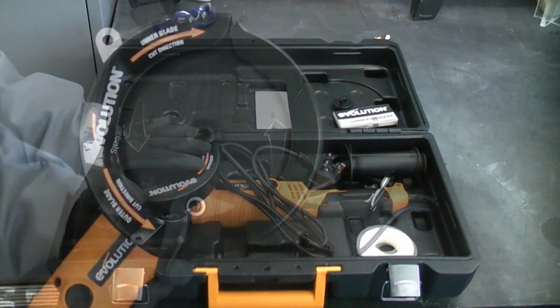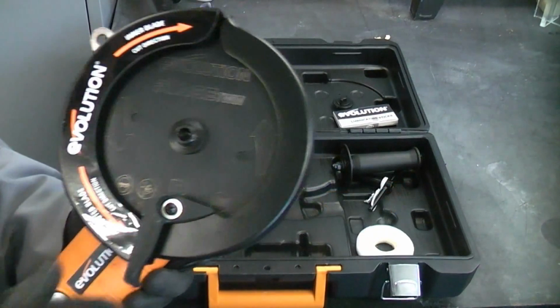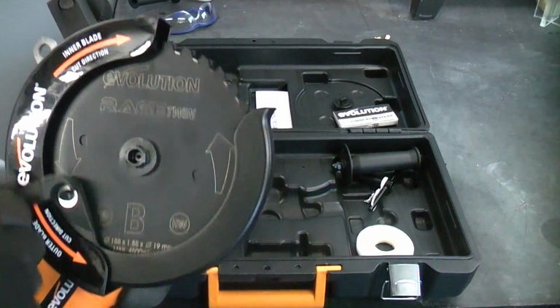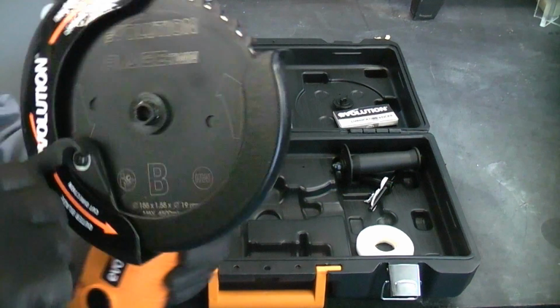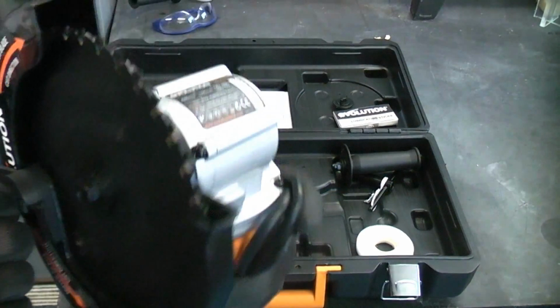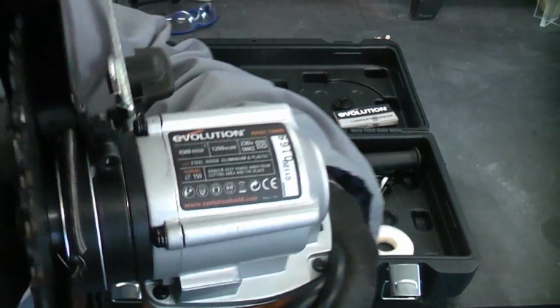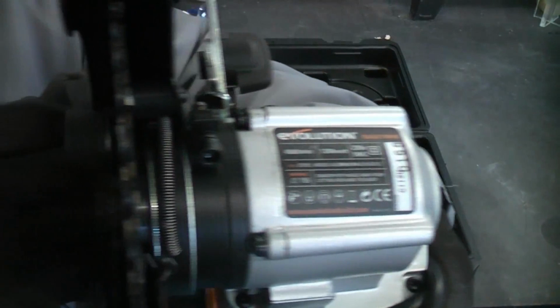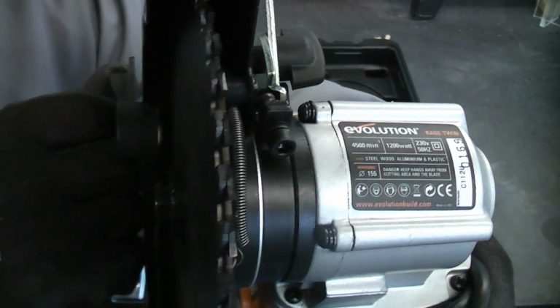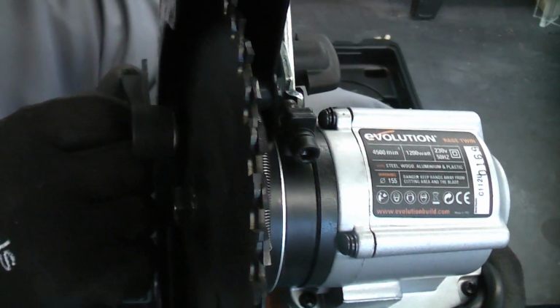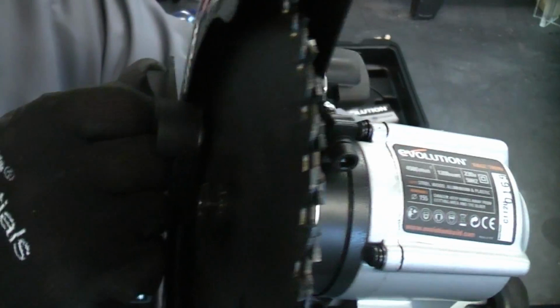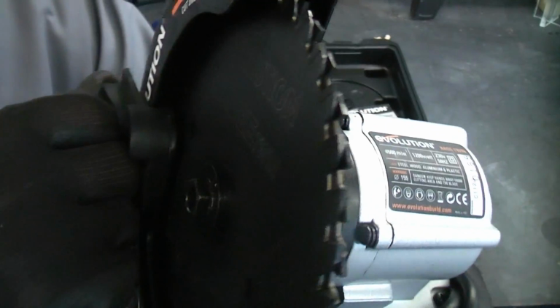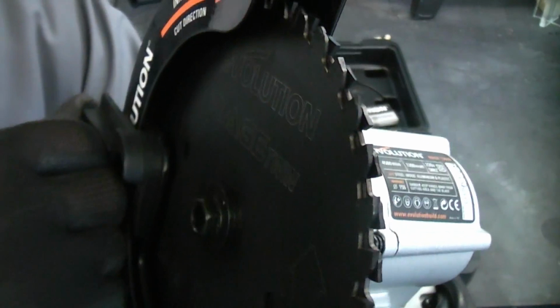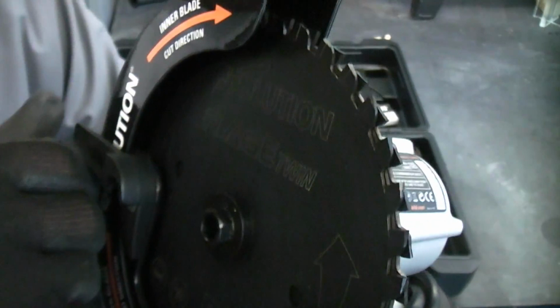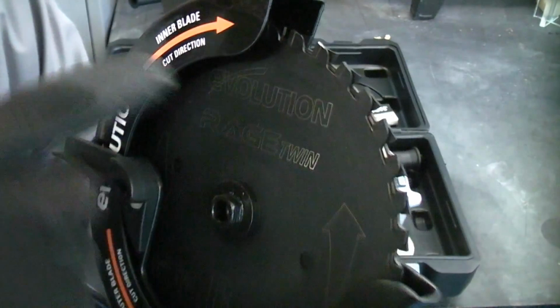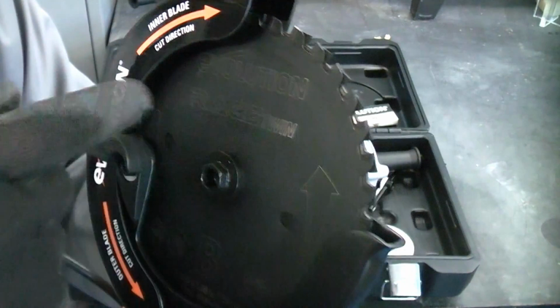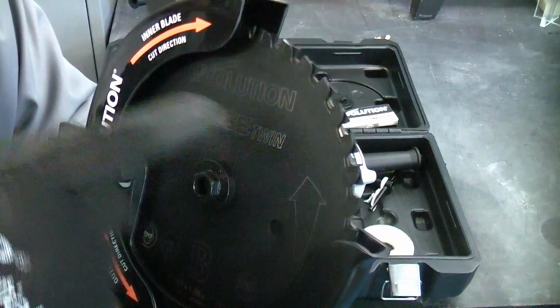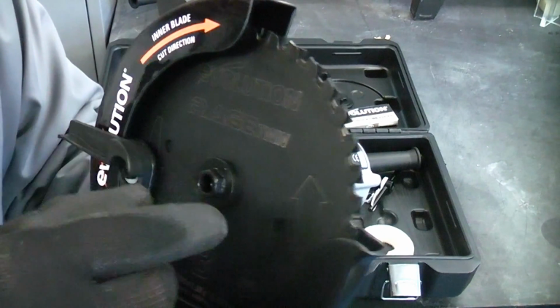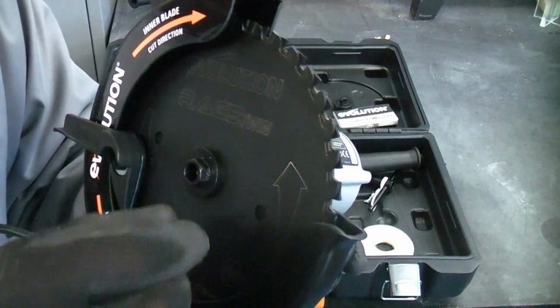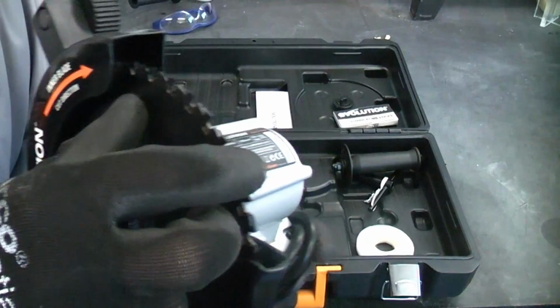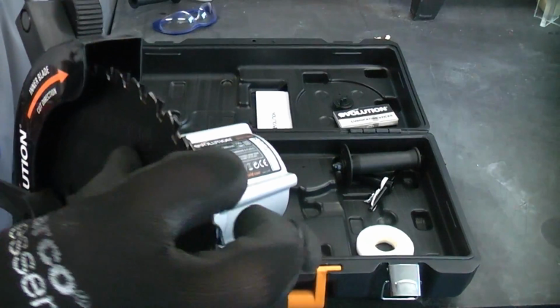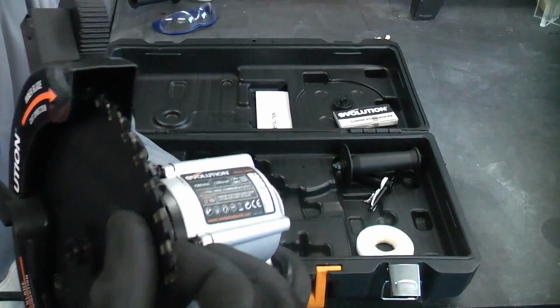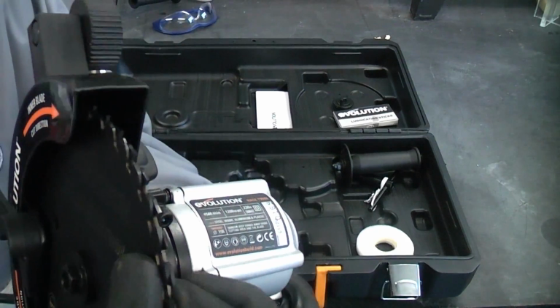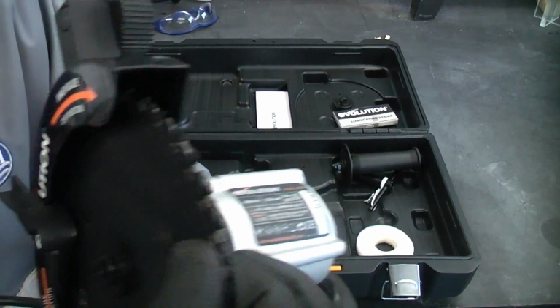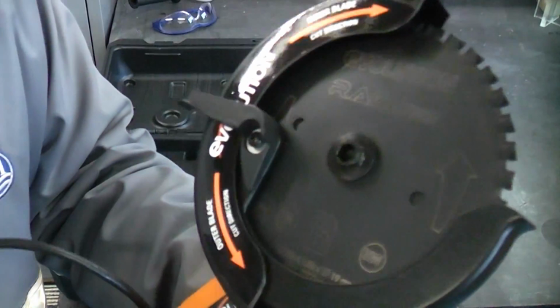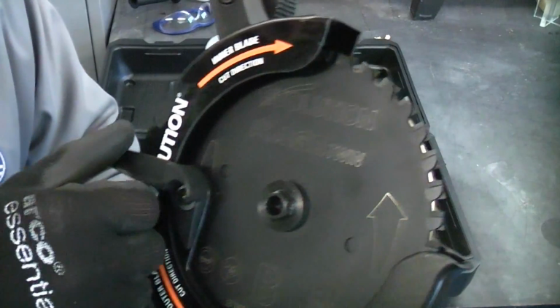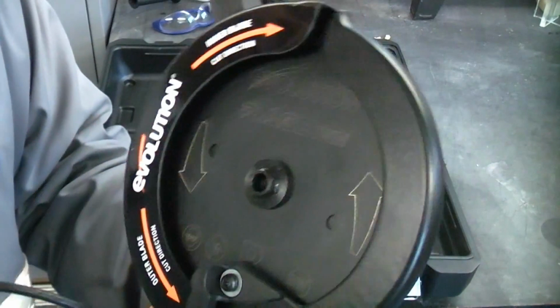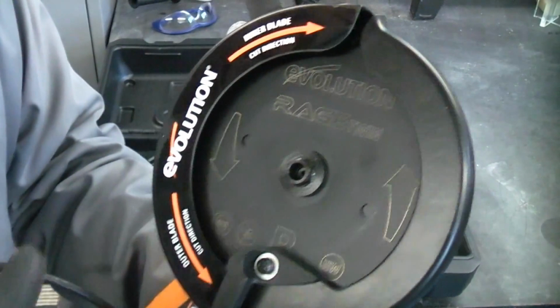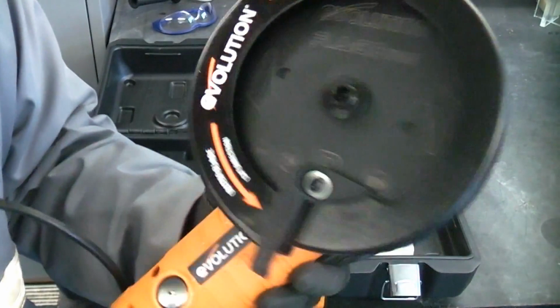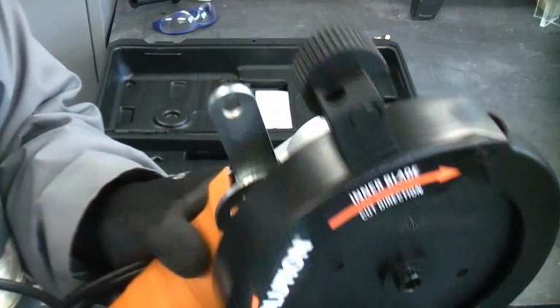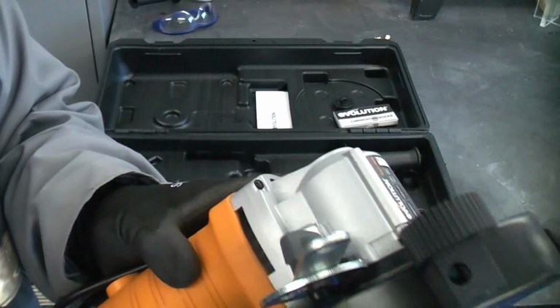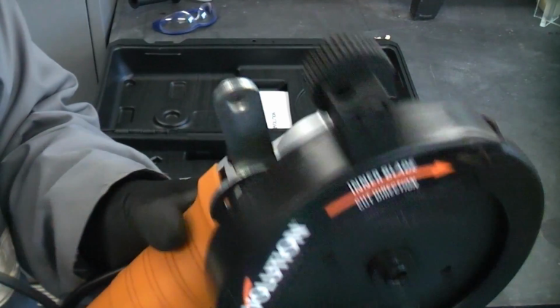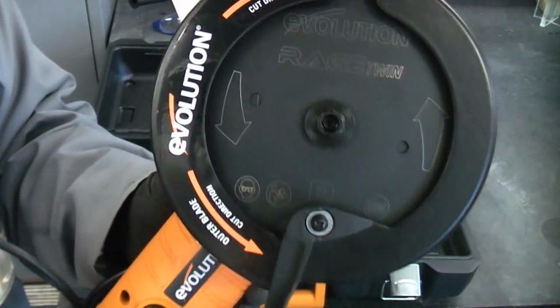The machine is quite unique in that it has two blades that go in opposite directions — one blade goes clockwise, the other goes counterclockwise. Apparently that means there's no kickback from the machine whatsoever, so that's an interesting feature.